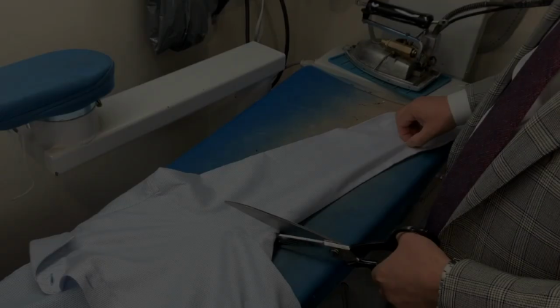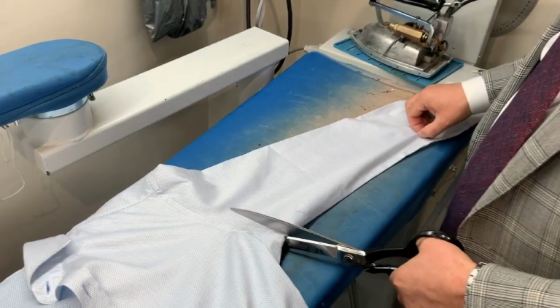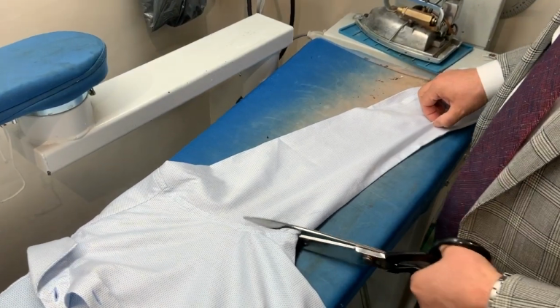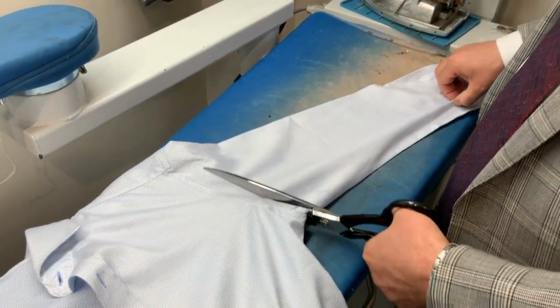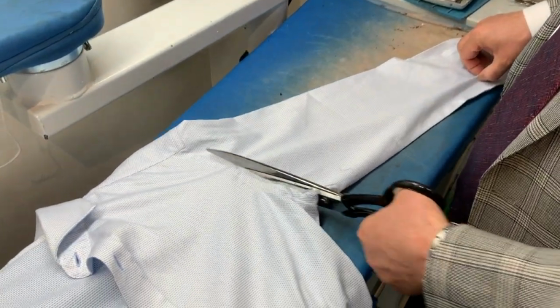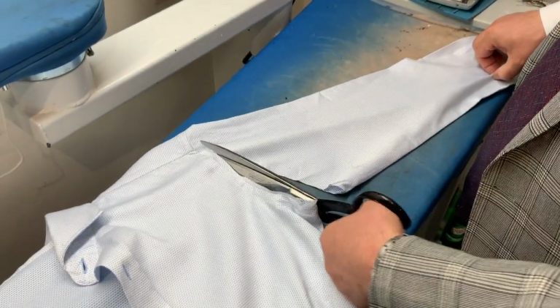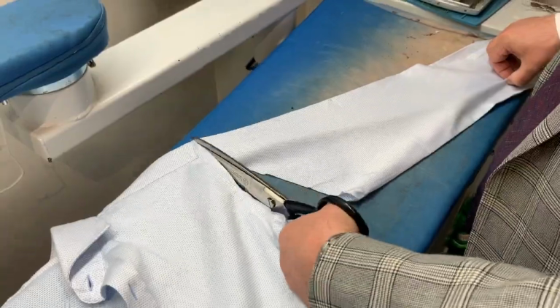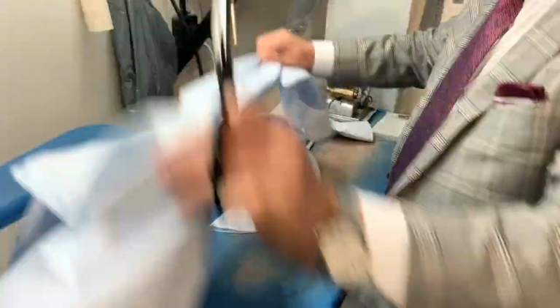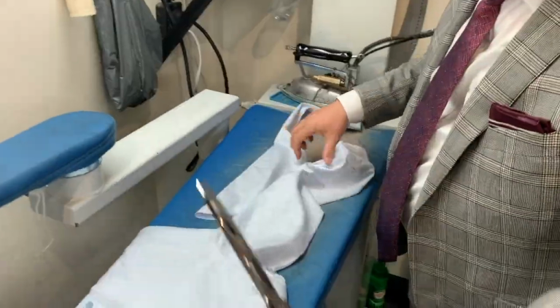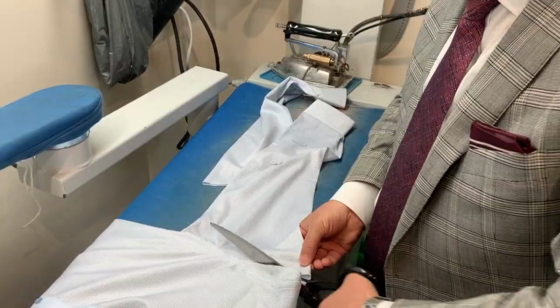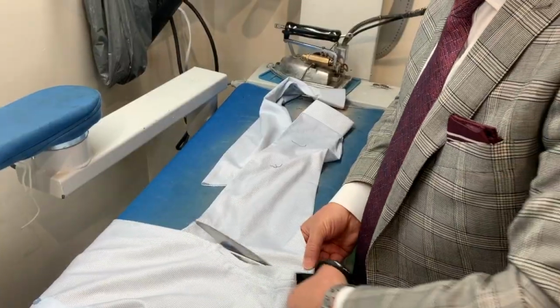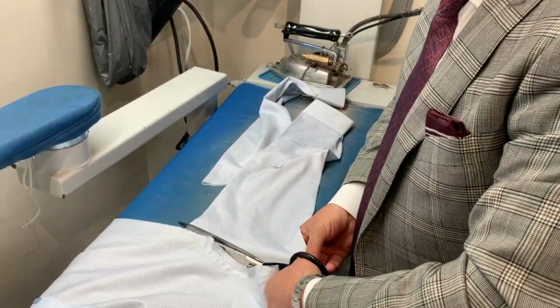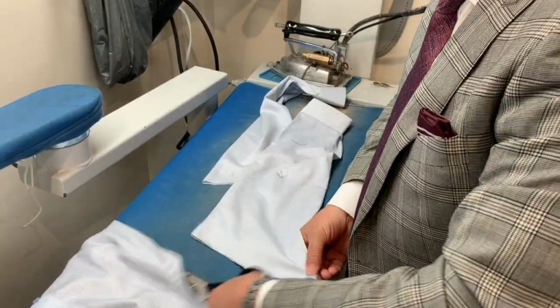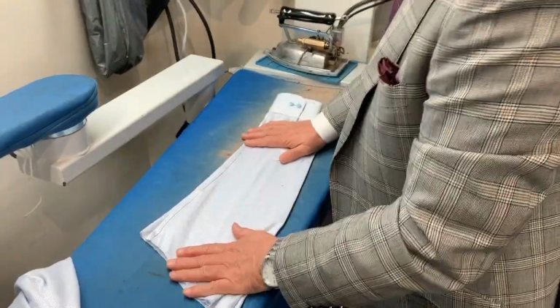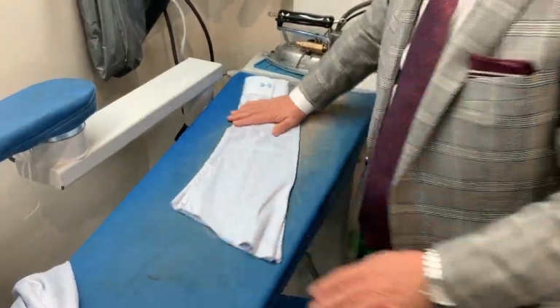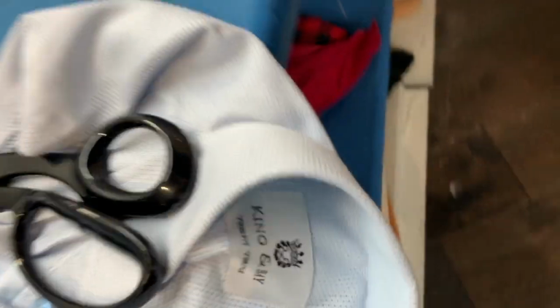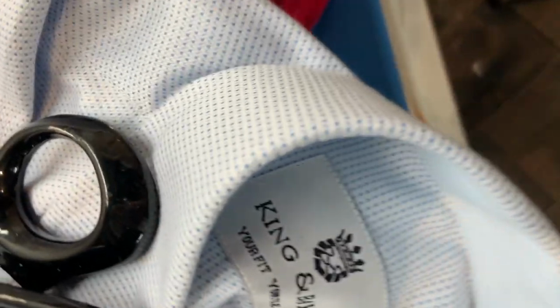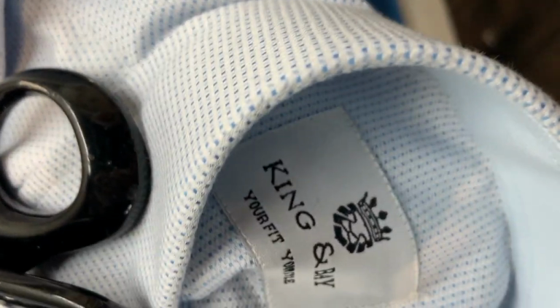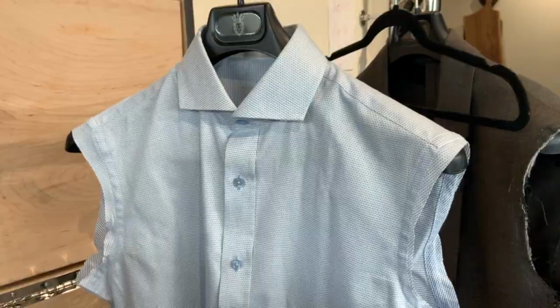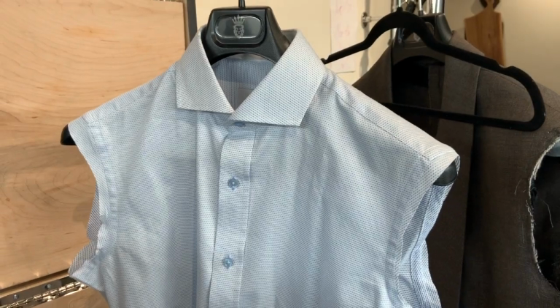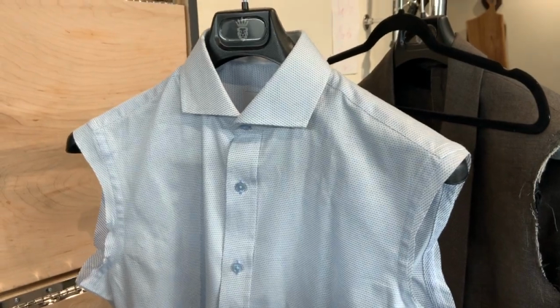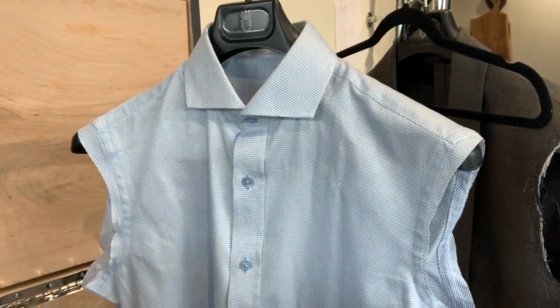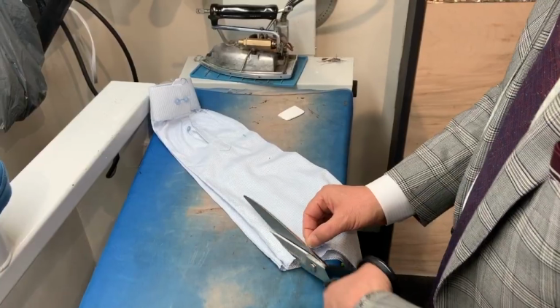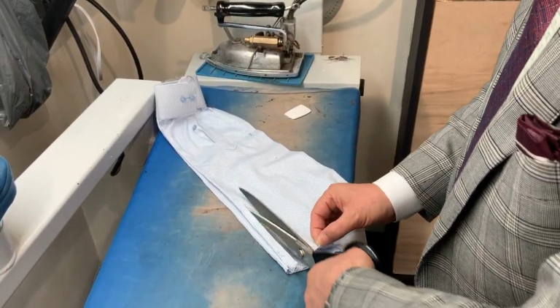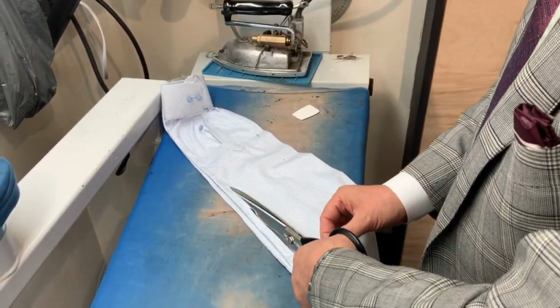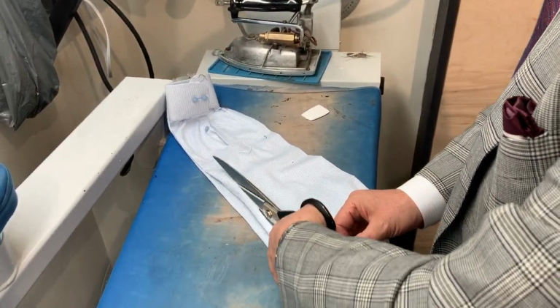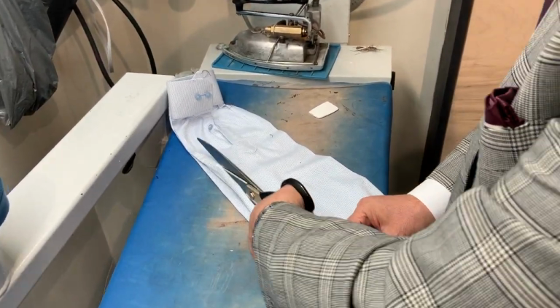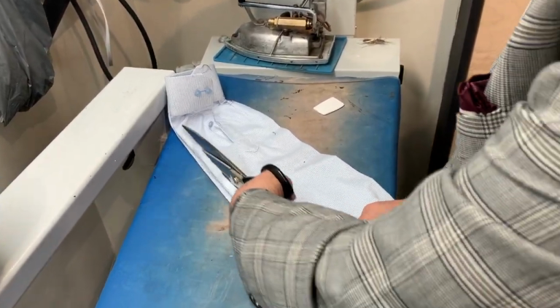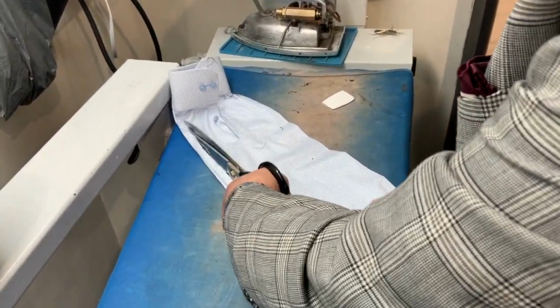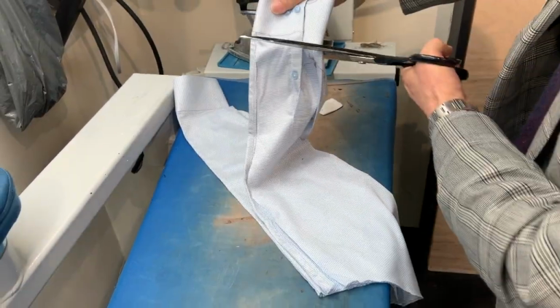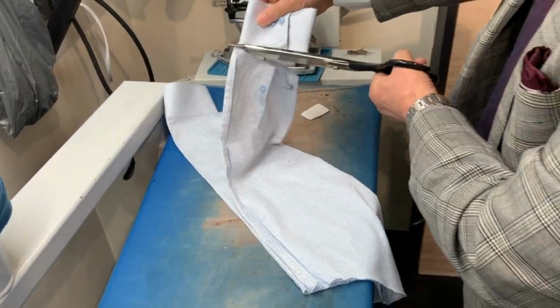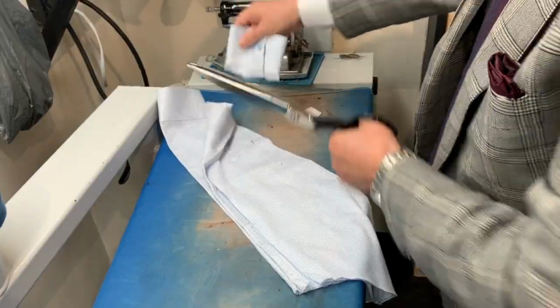So here we start — we cut the sleeve off, go to the other side of the shirt, and then we will cut the second sleeve. Now we're going to cut the sleeve at the seam and then cut the cuff off.